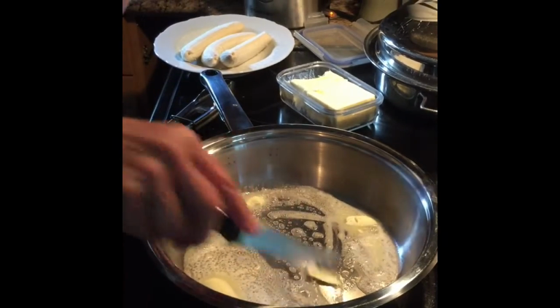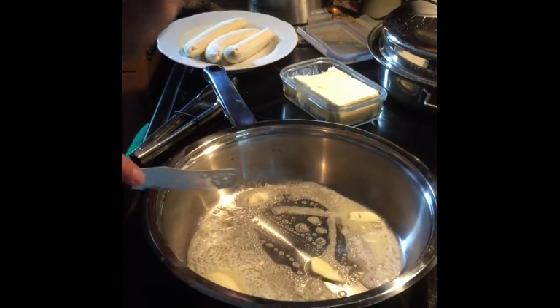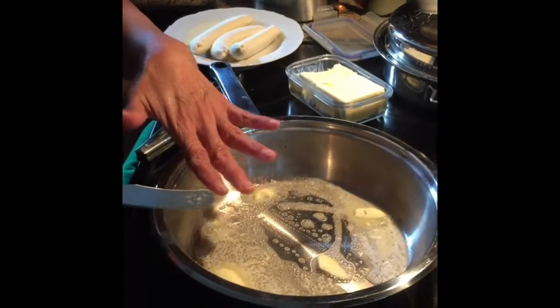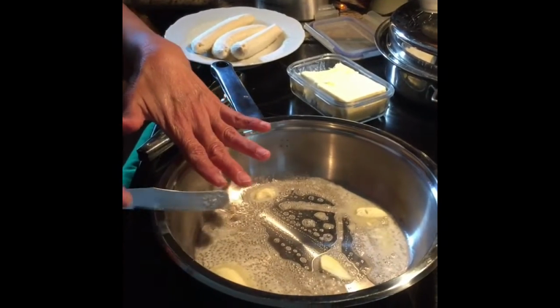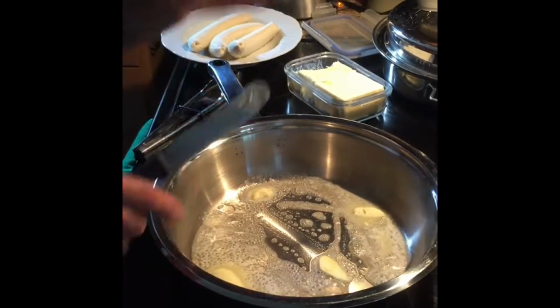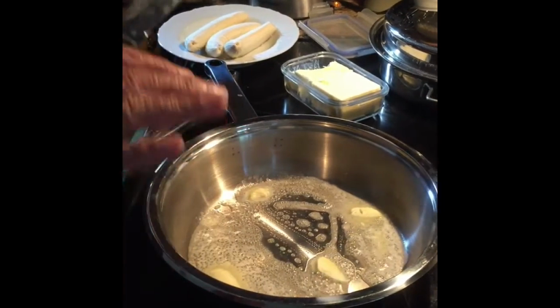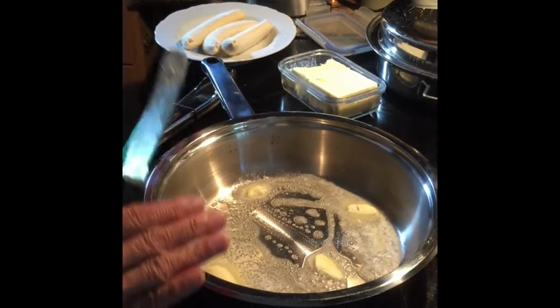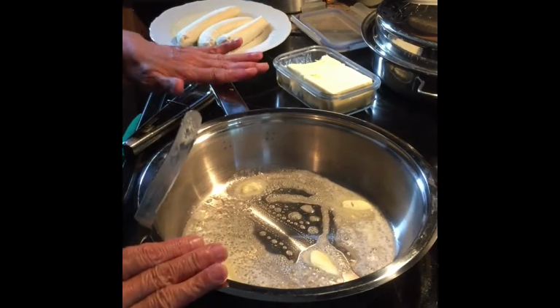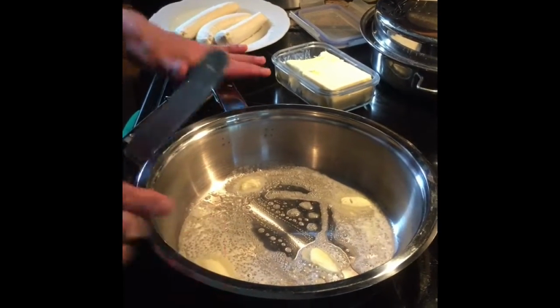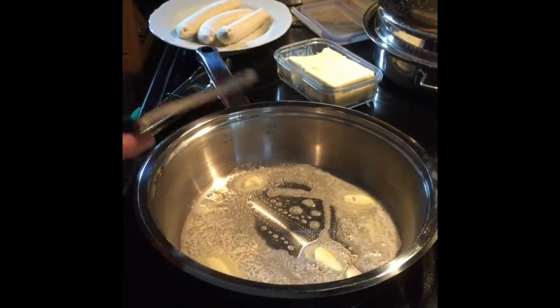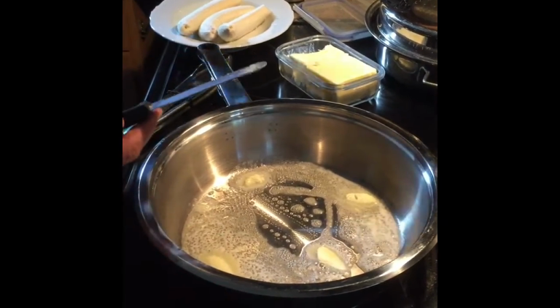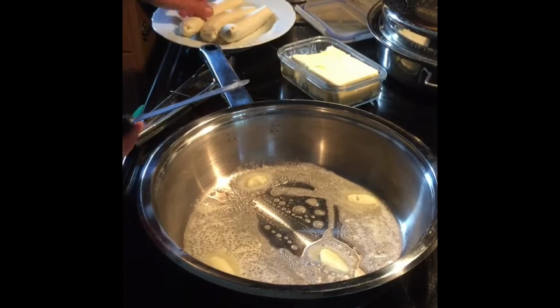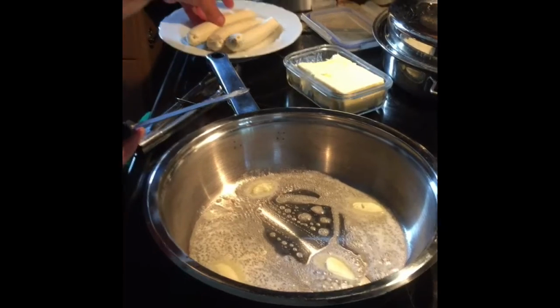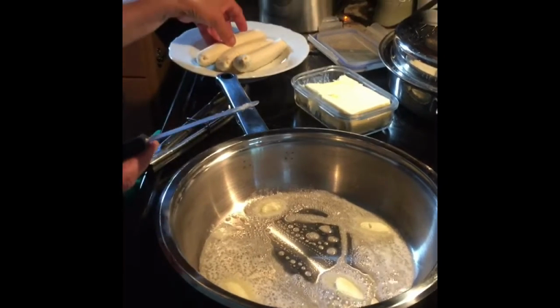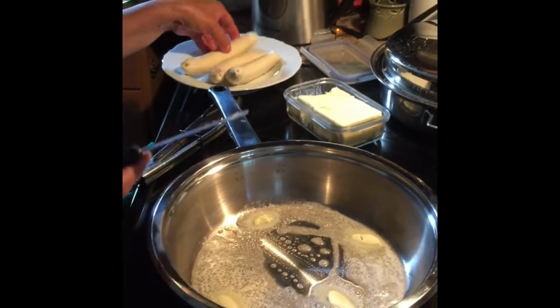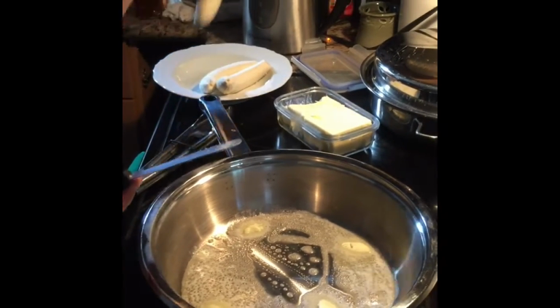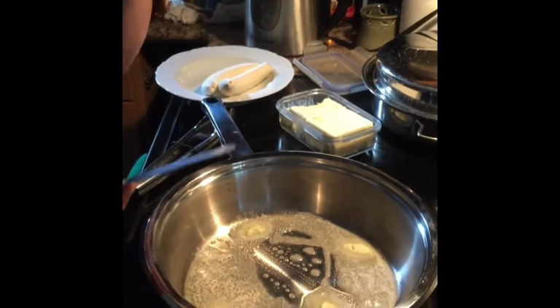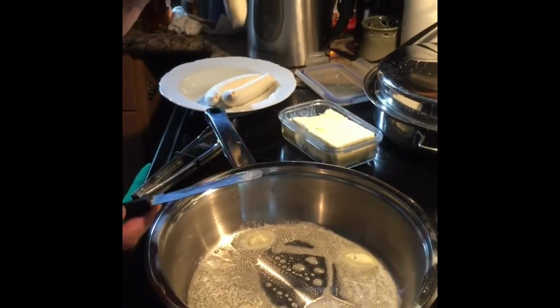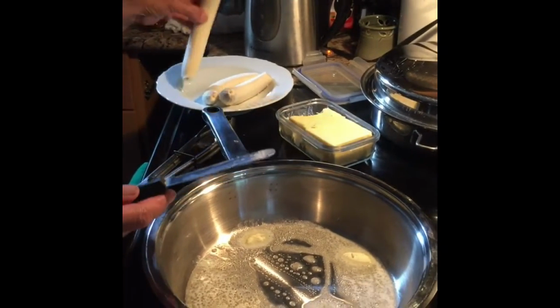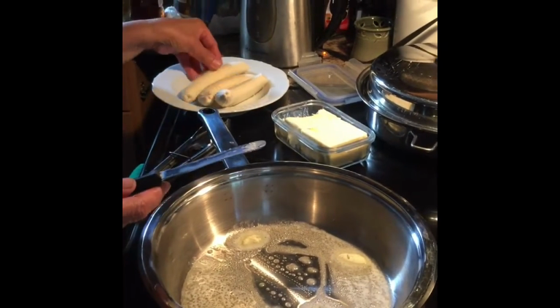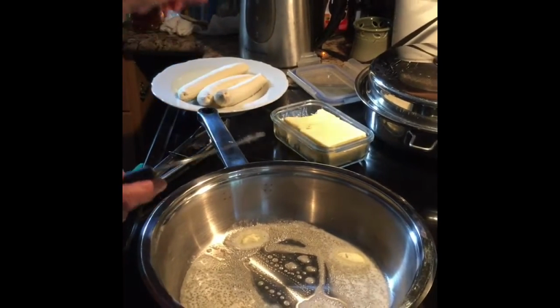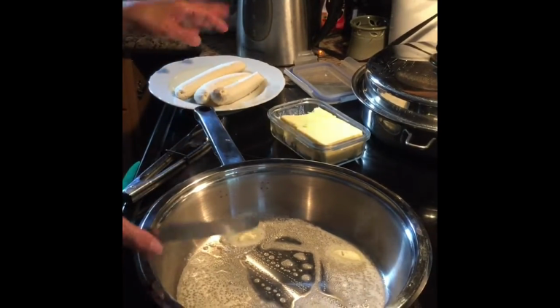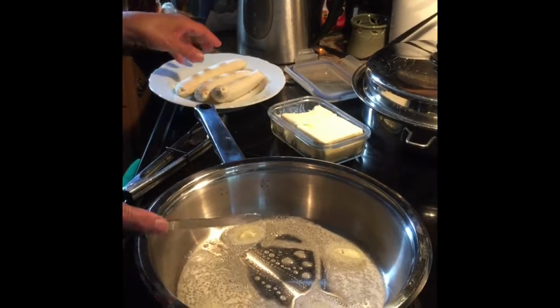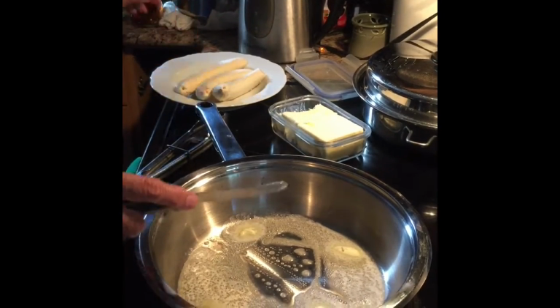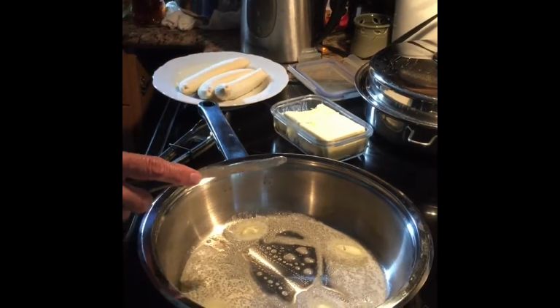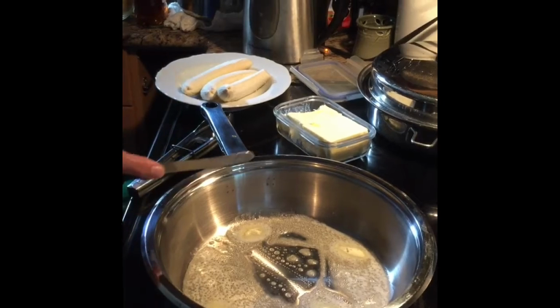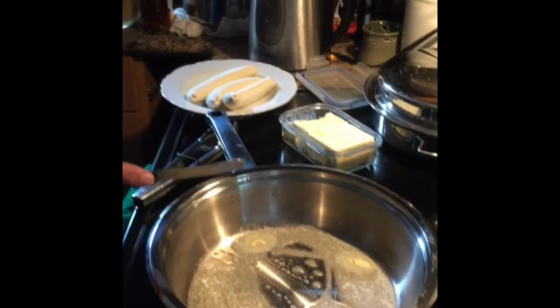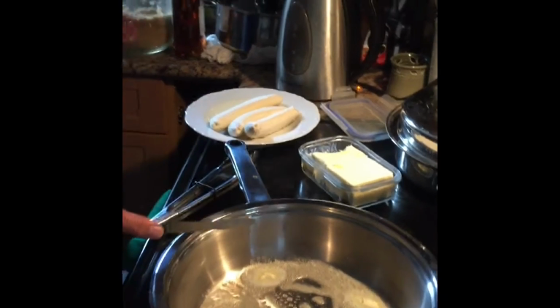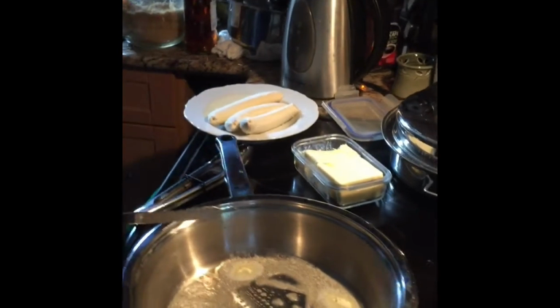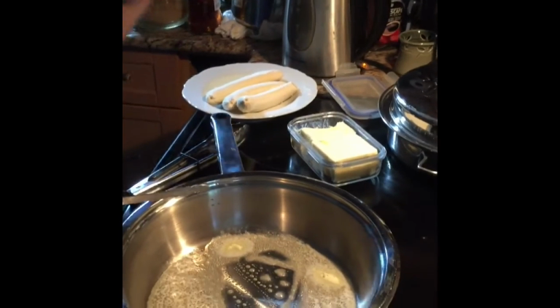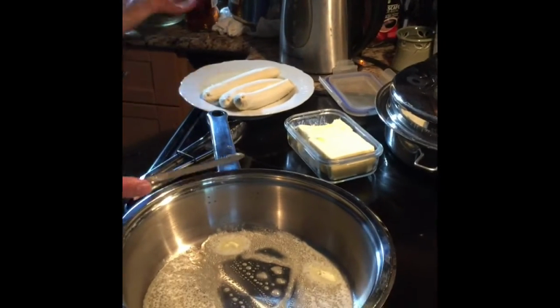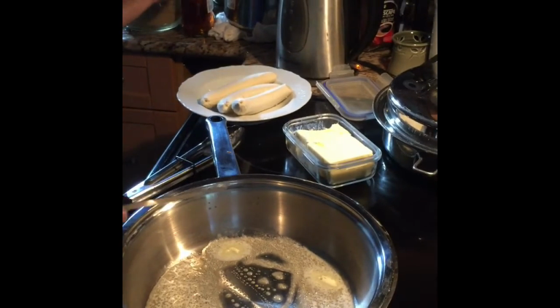You need only butter, a kawali (pan), and yellow banana. And then fry it. Add some brown sugar and rum.